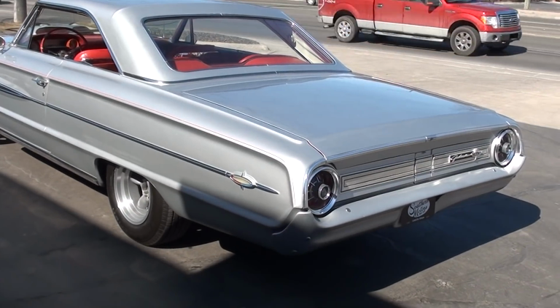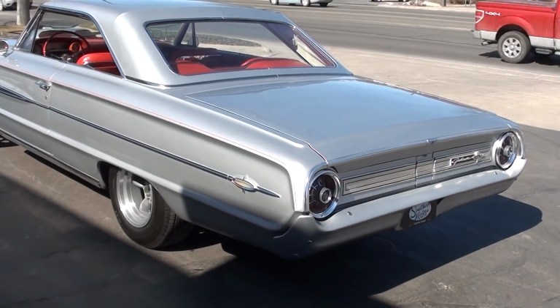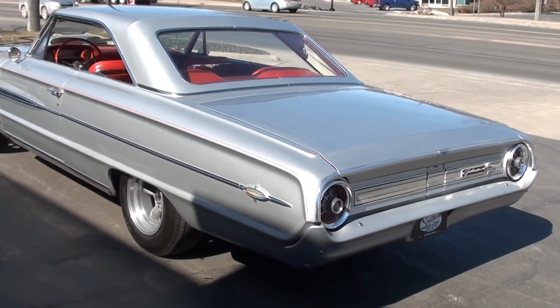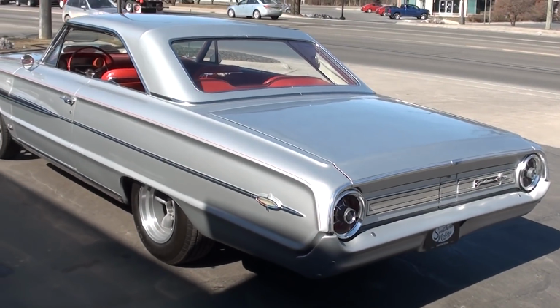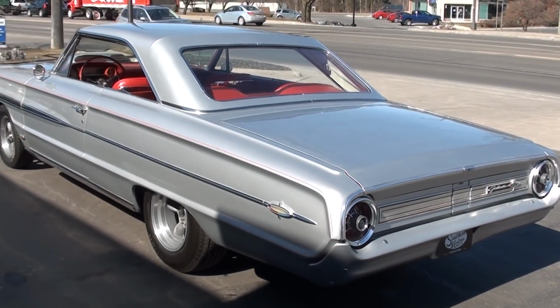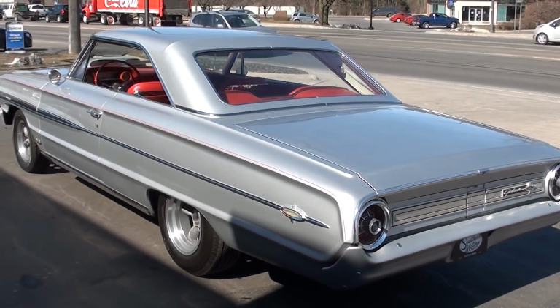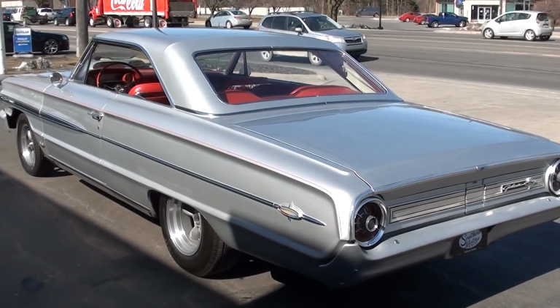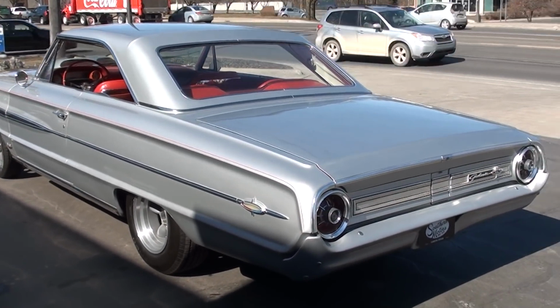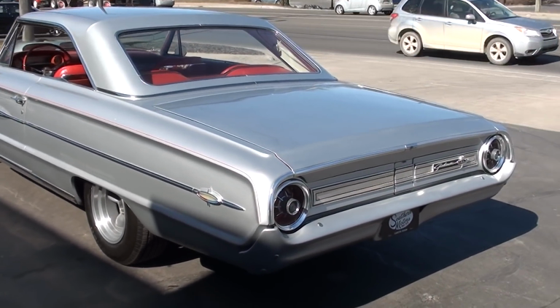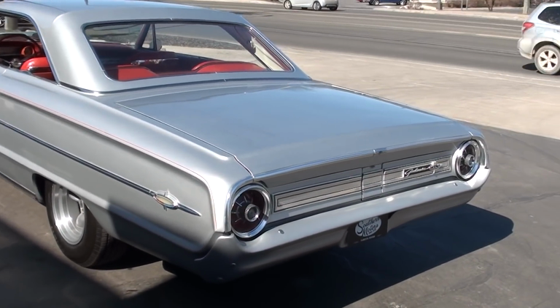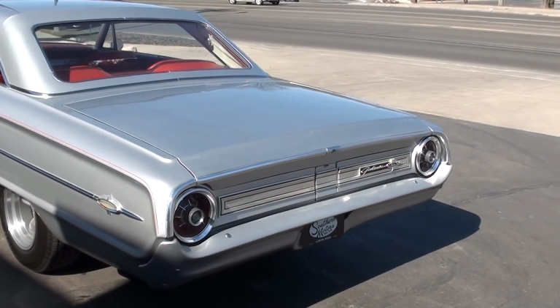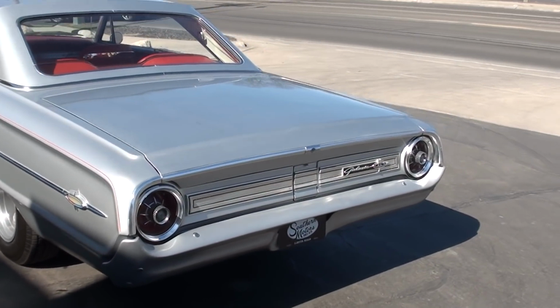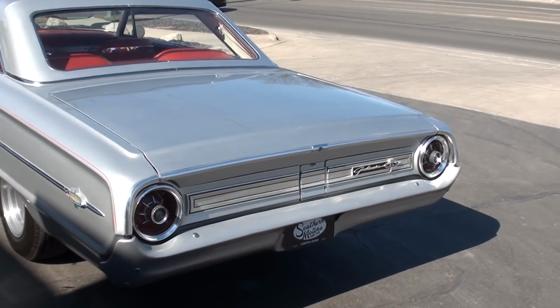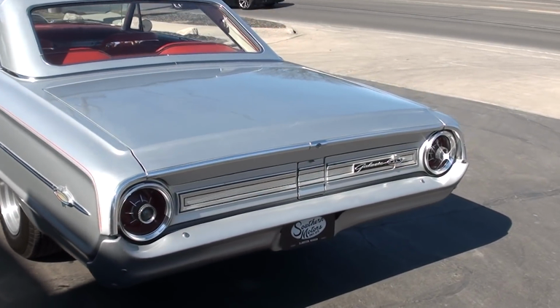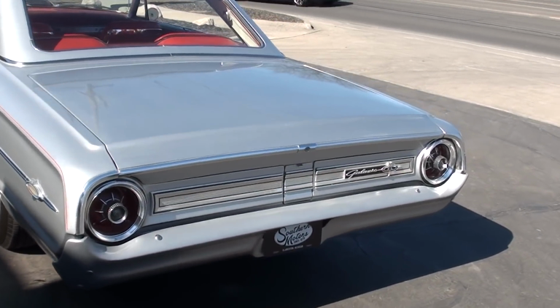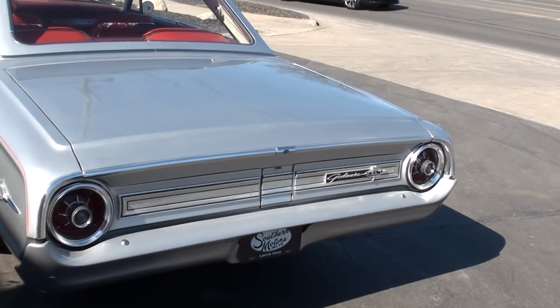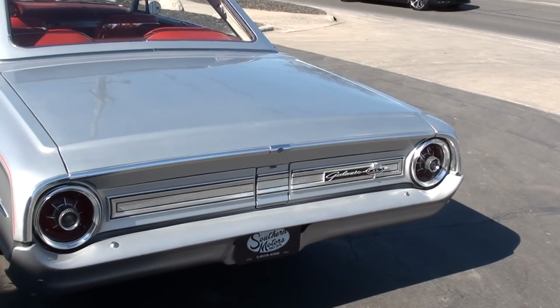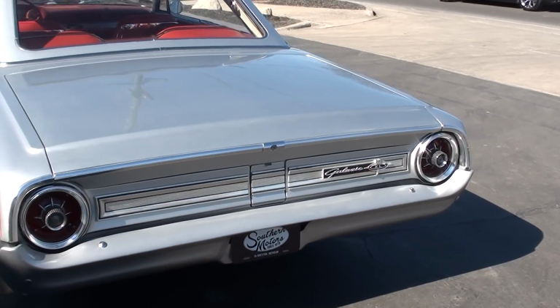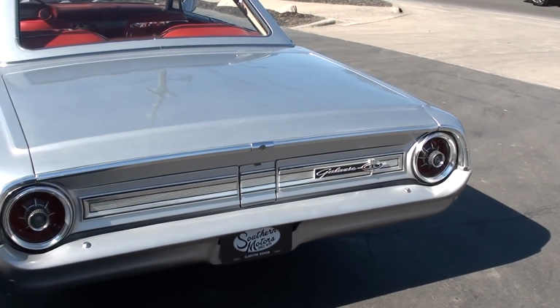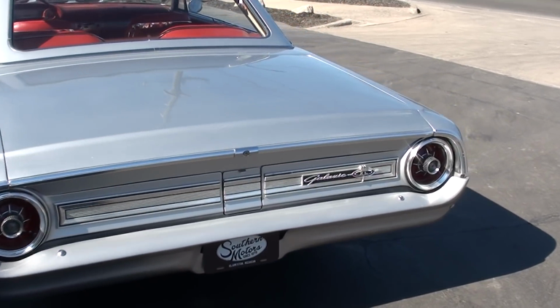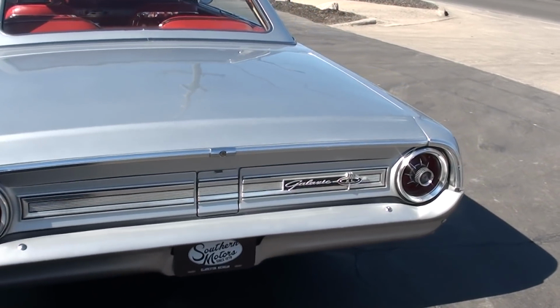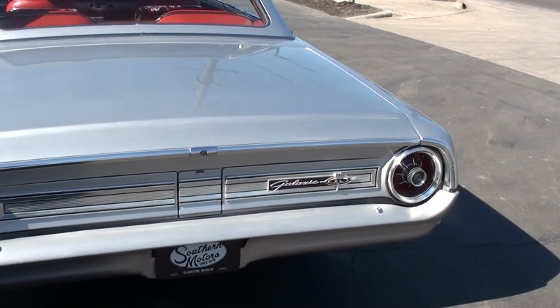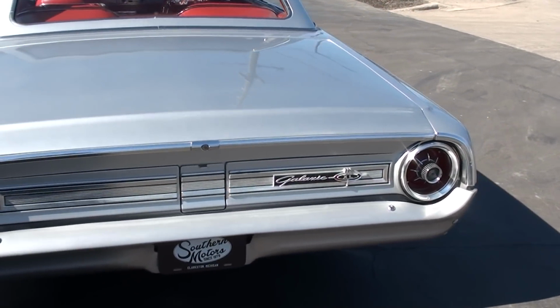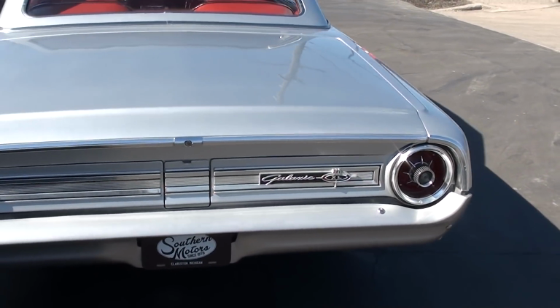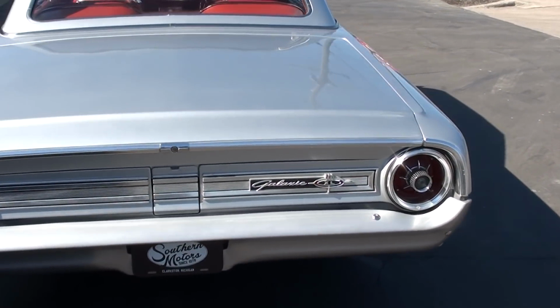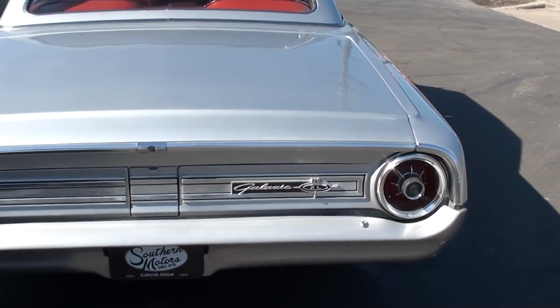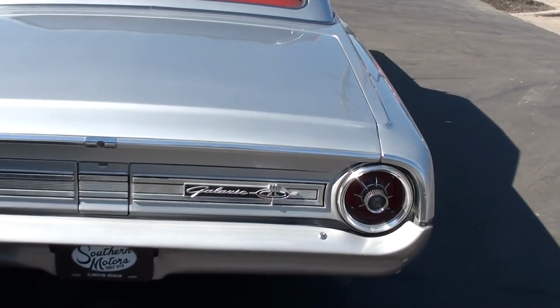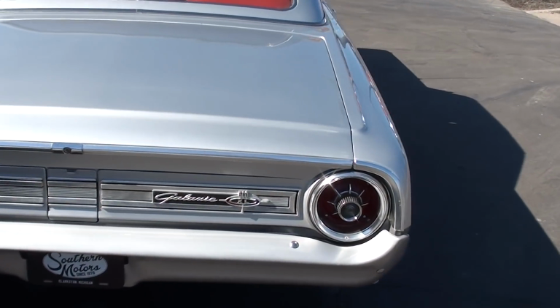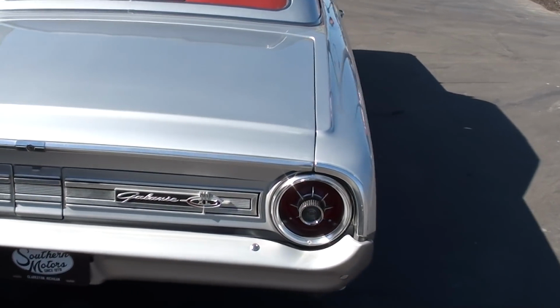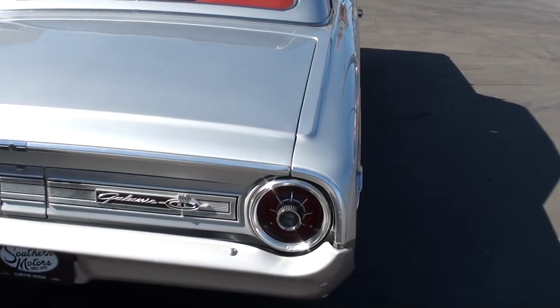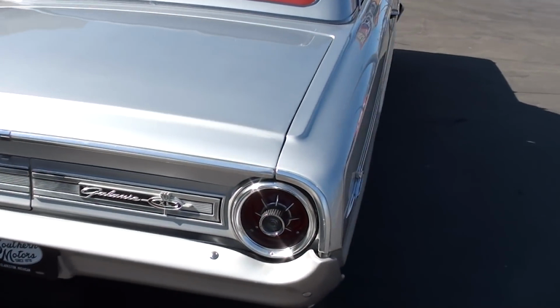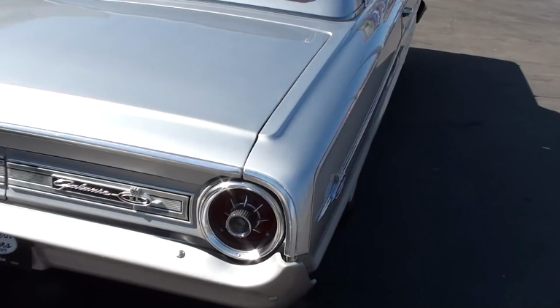It is a factory P-Code 390 interceptor car and a factory four-speed. It's got dual quad Holleys on it, headers, and MSD ignition.